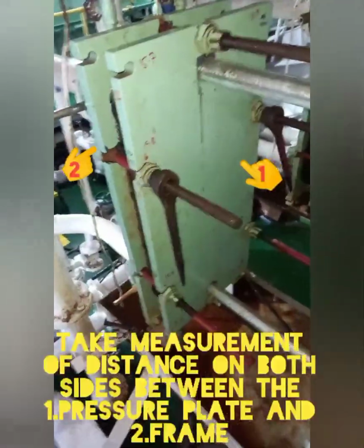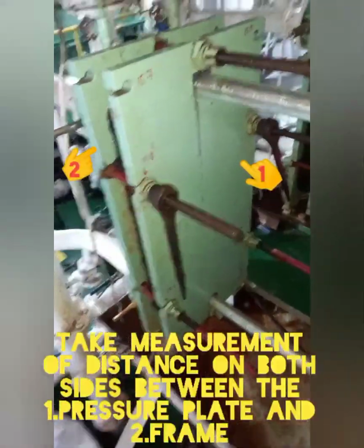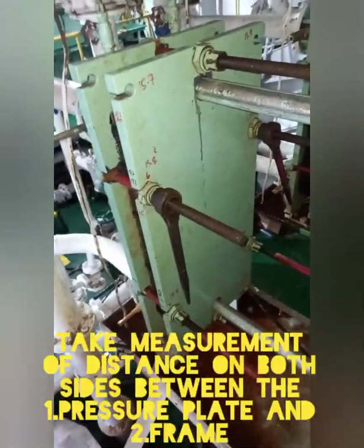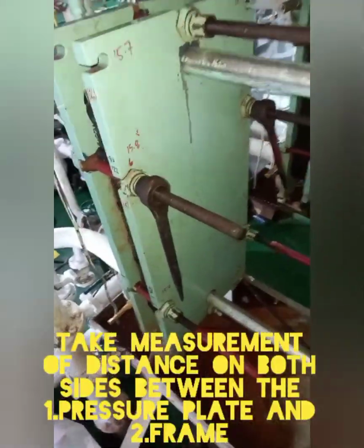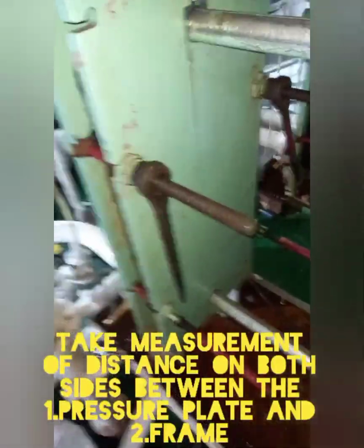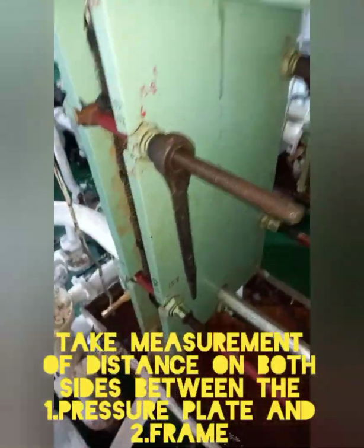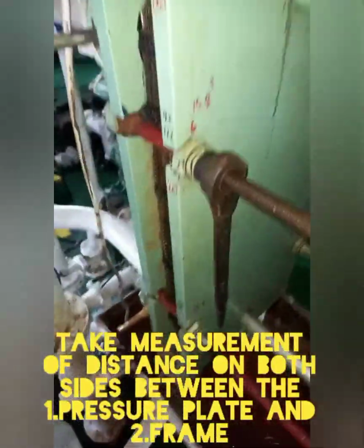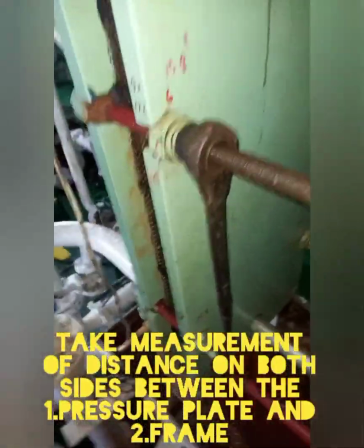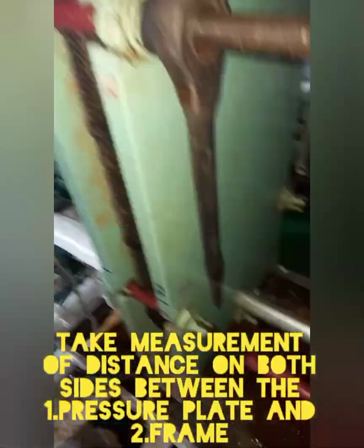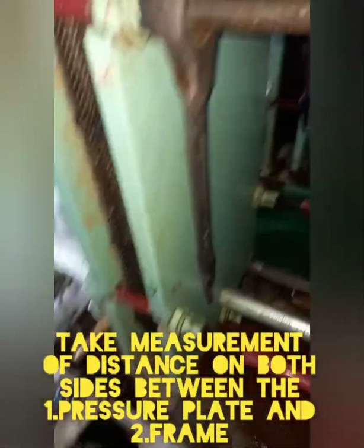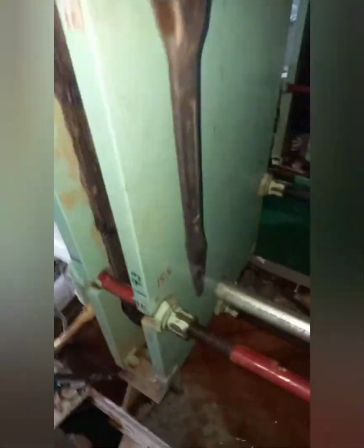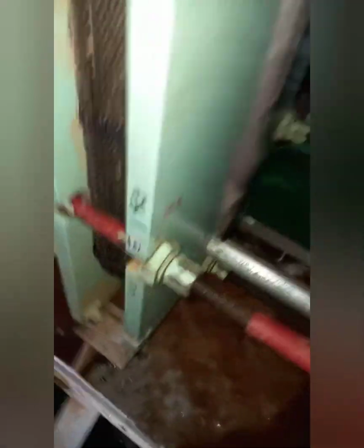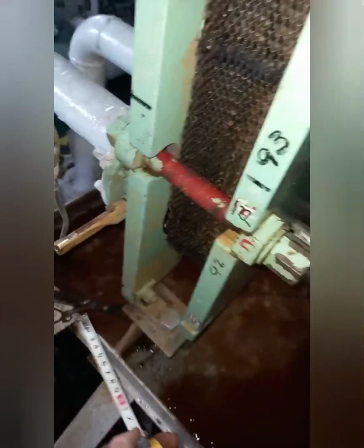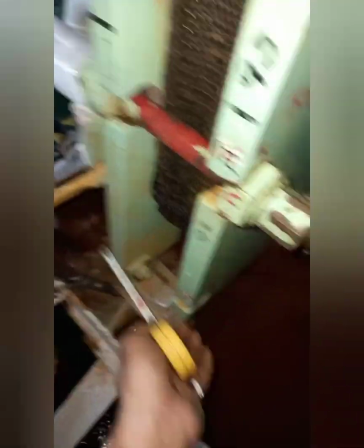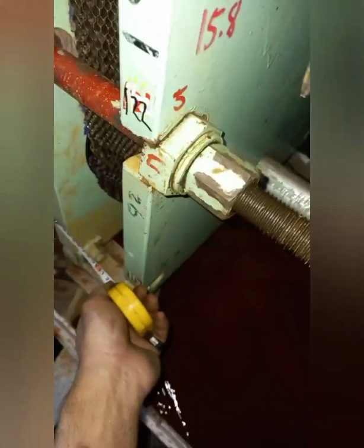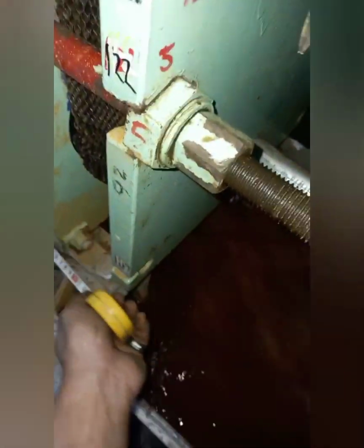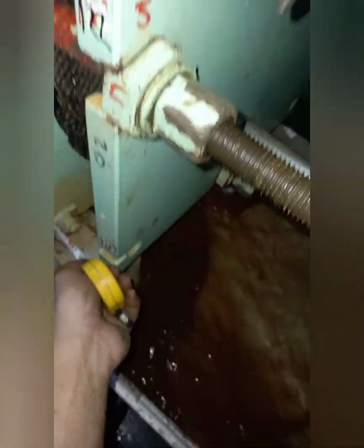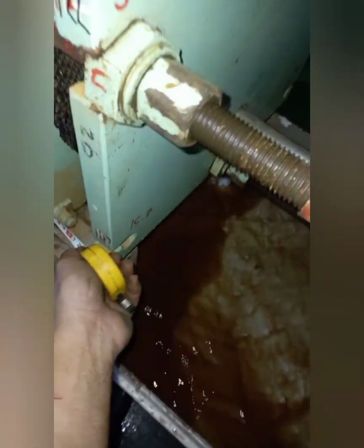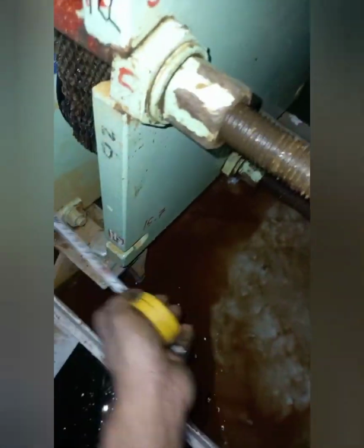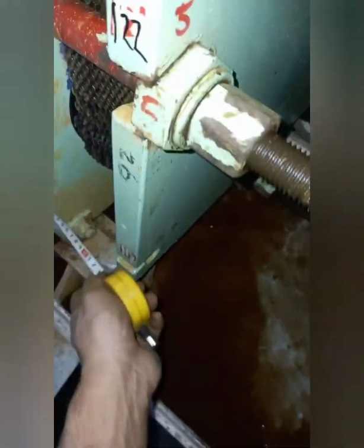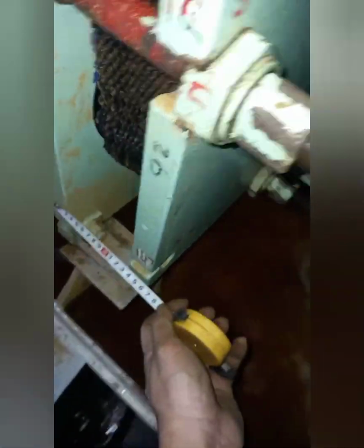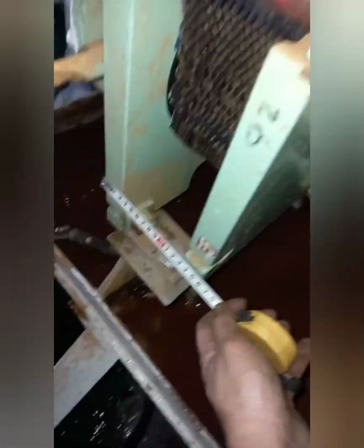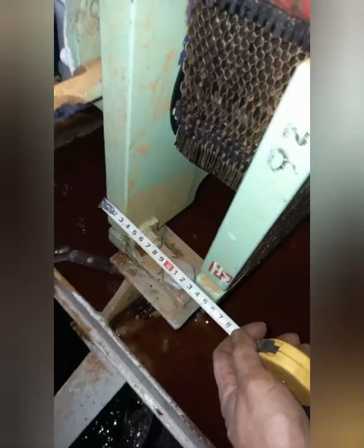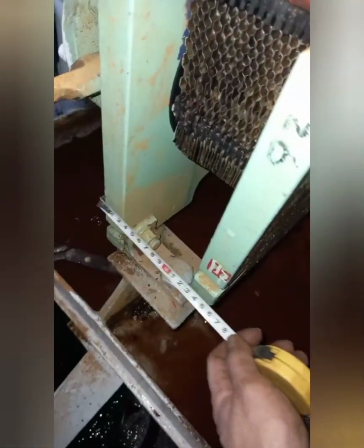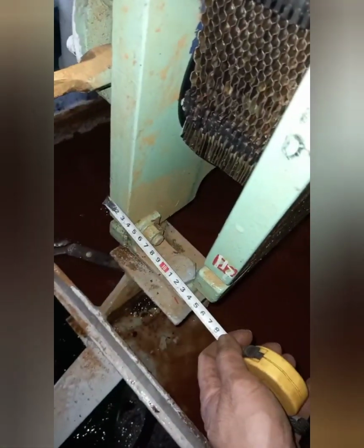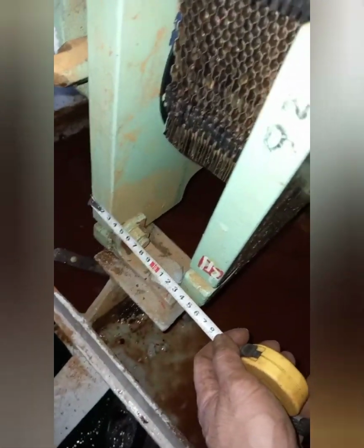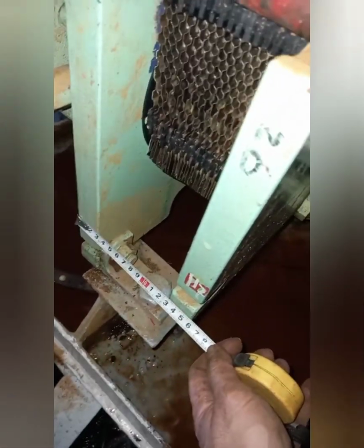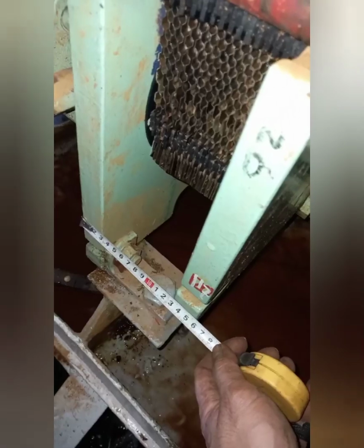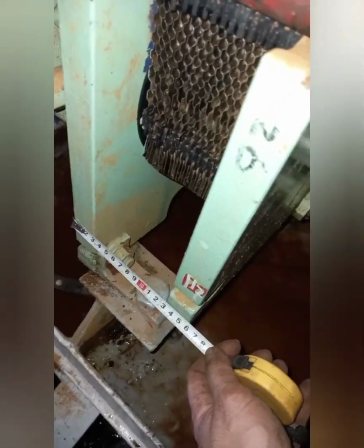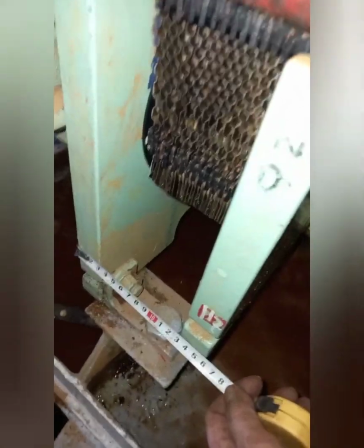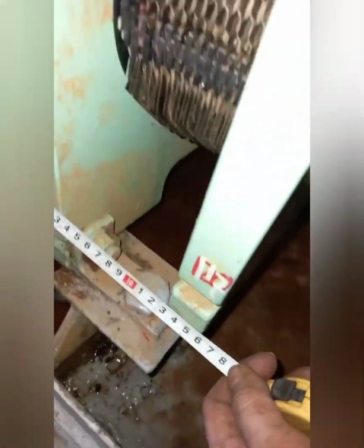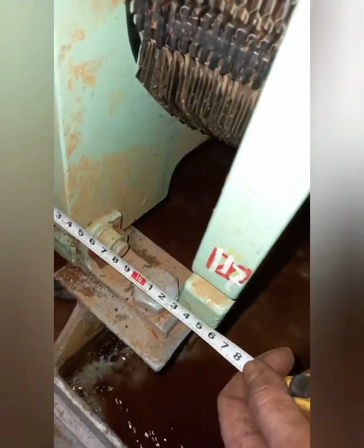Number one, take the measurement of the distance between the pressure plate and the frame of the plate type cooler. The measured distance will serve as our reference in the assembly of the plate type cooler.